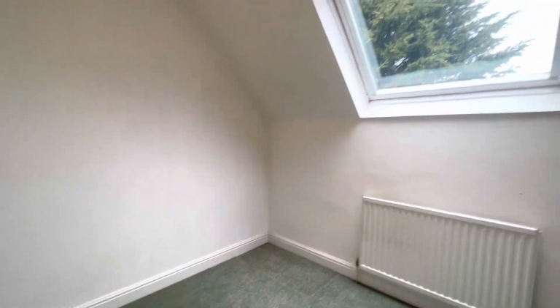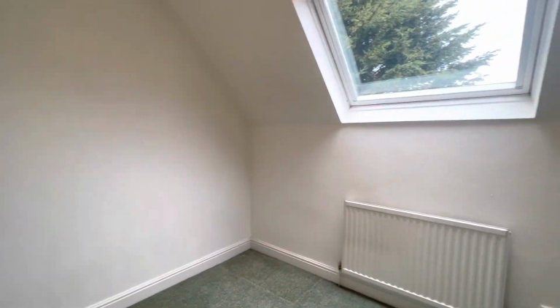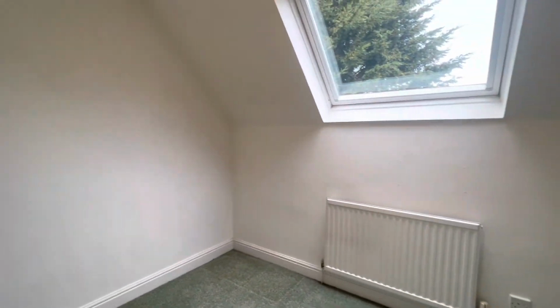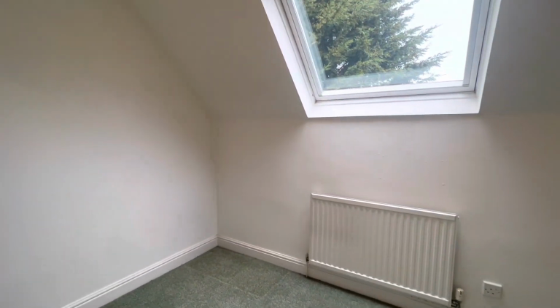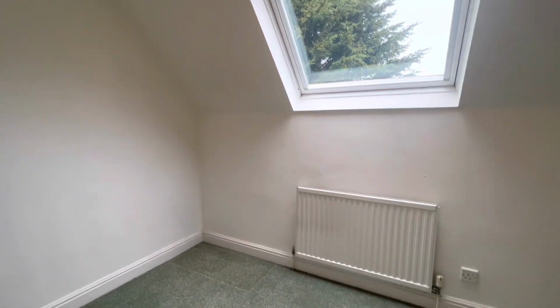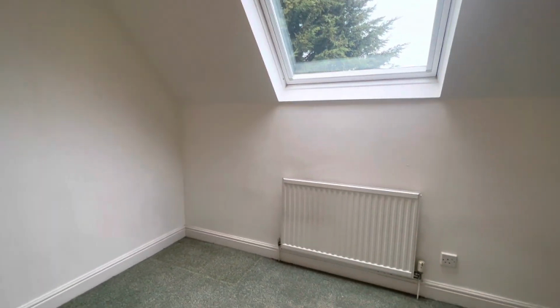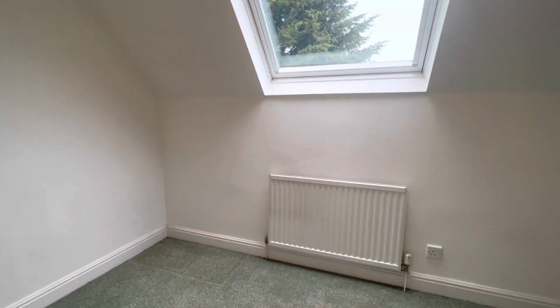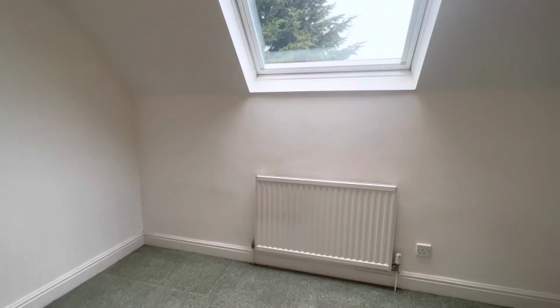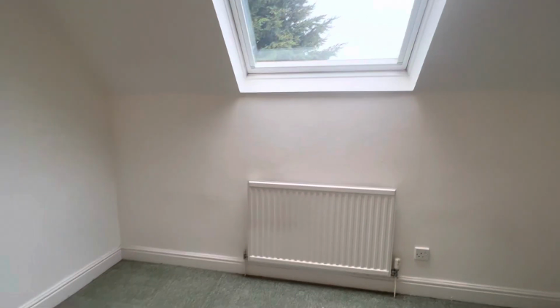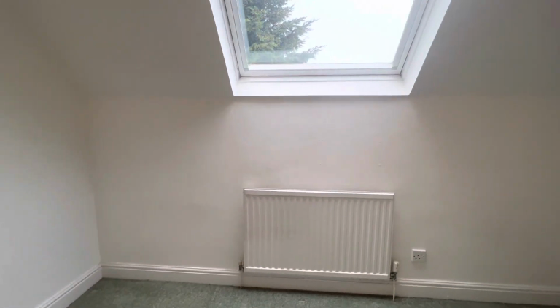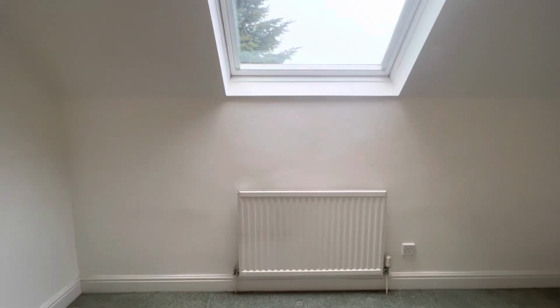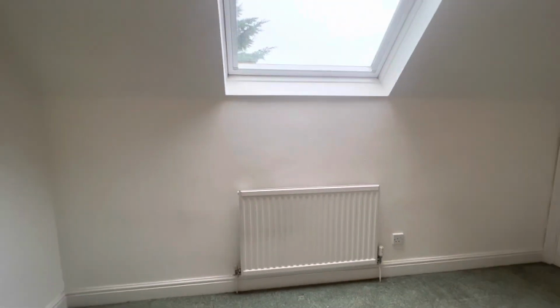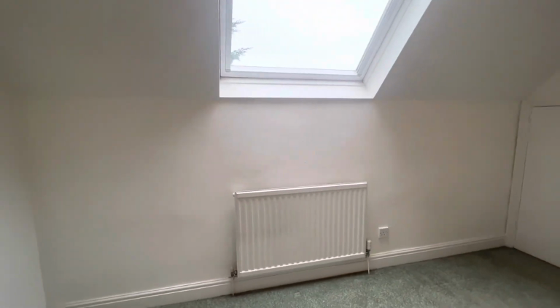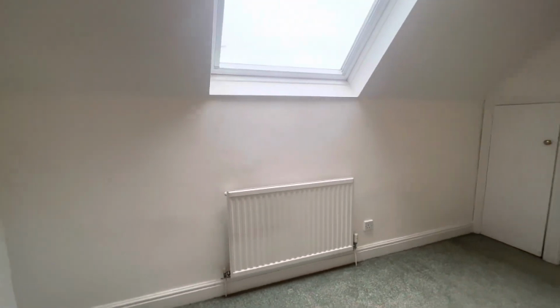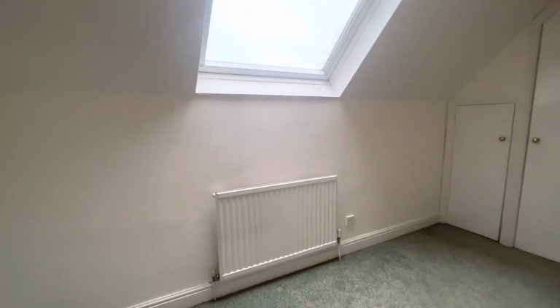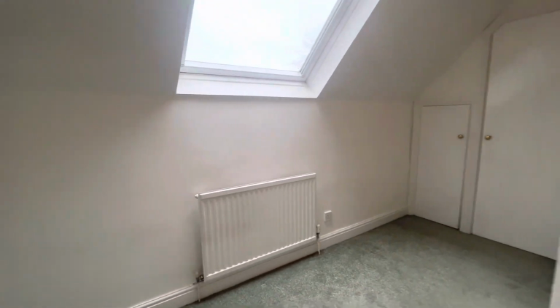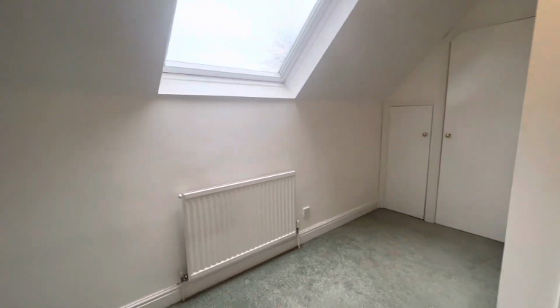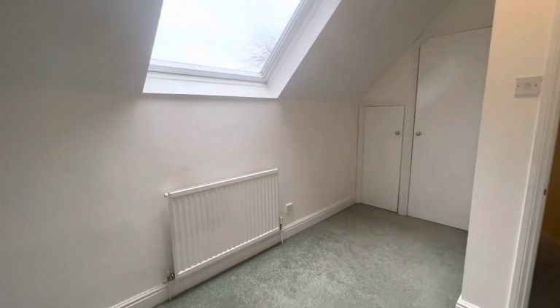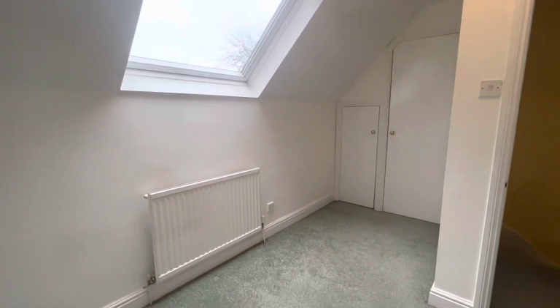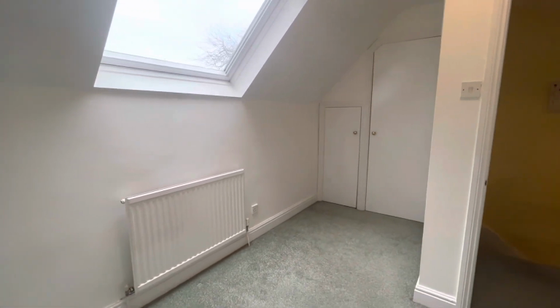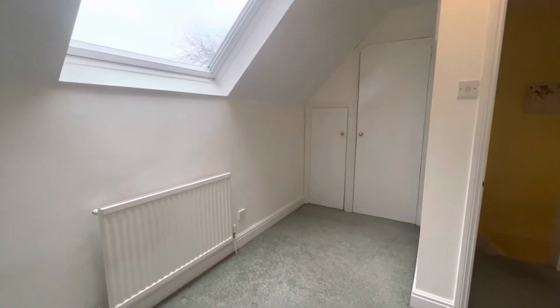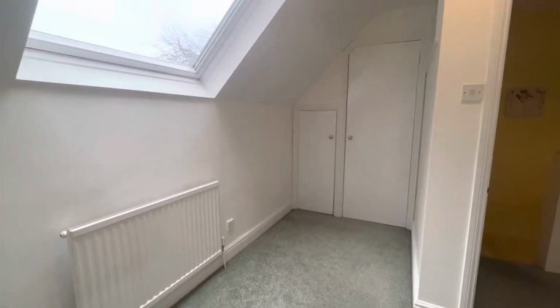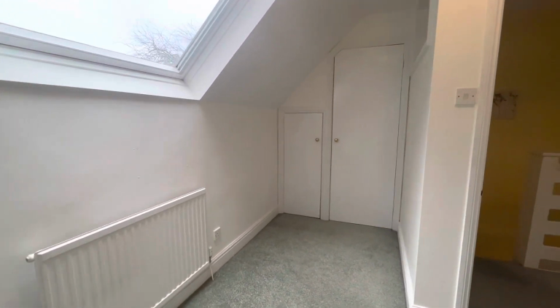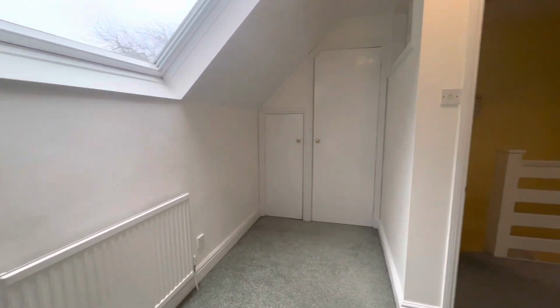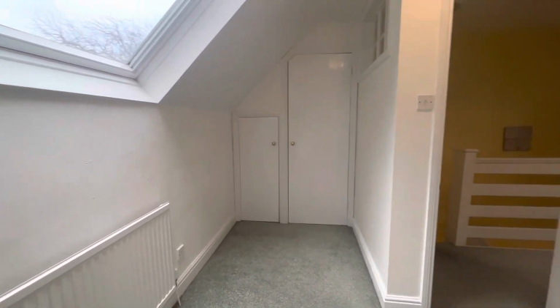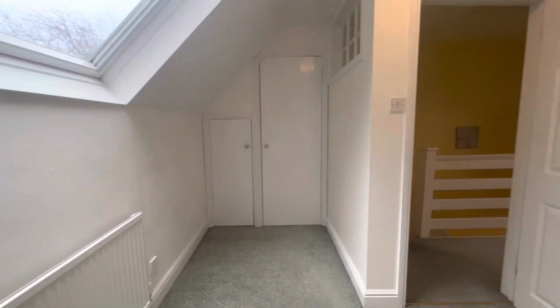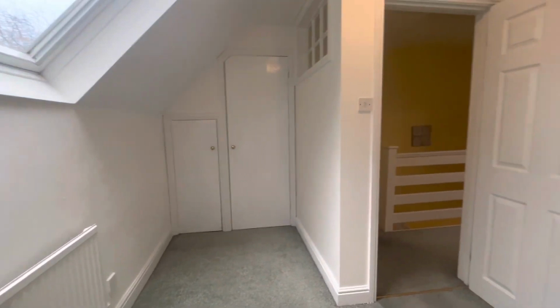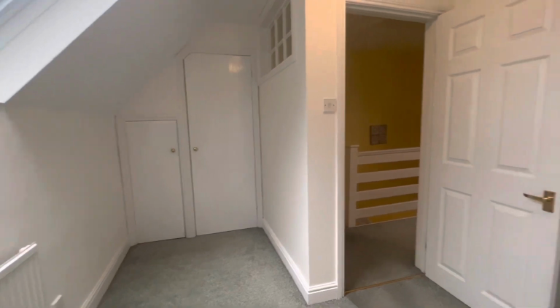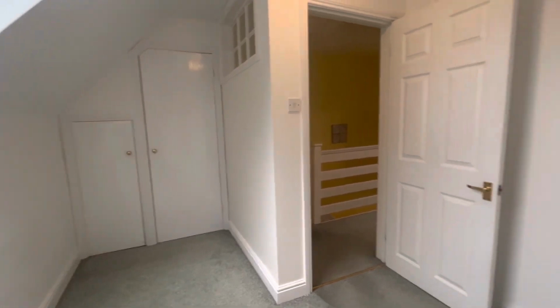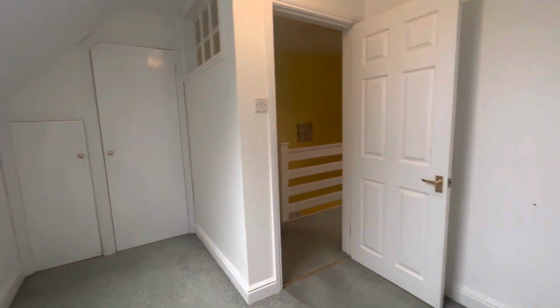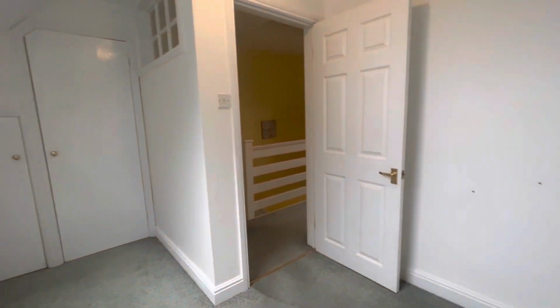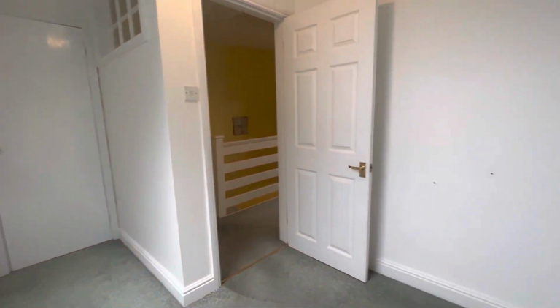To the first floor we have two bedrooms. This is the first of the two, with a skylight — a good sized single room with some built-in storage as well.